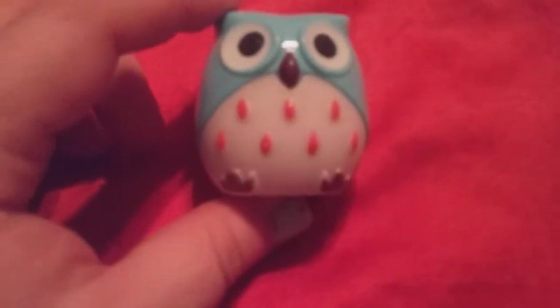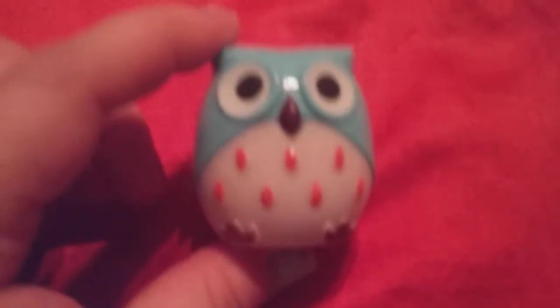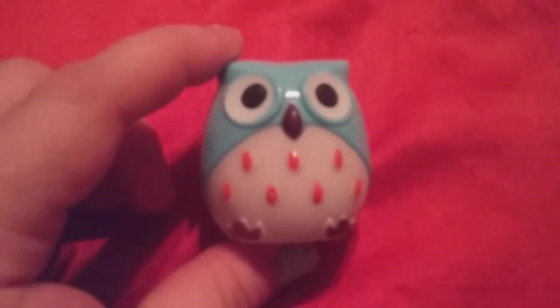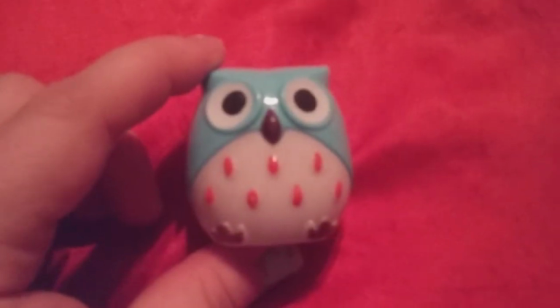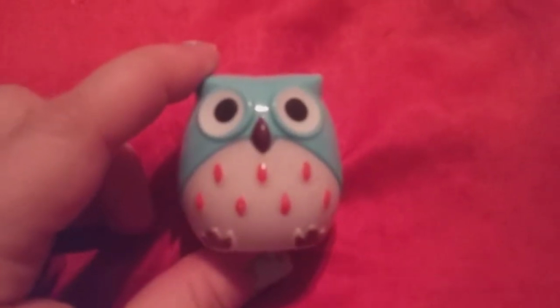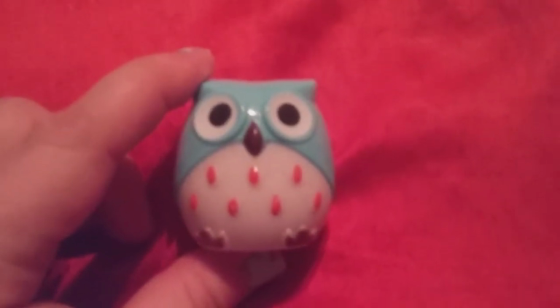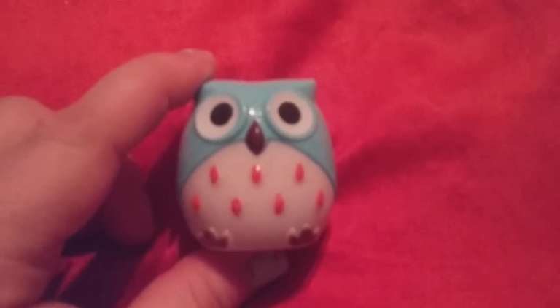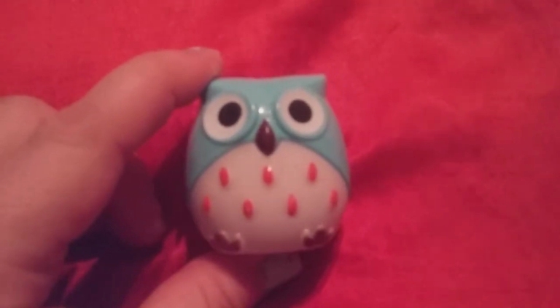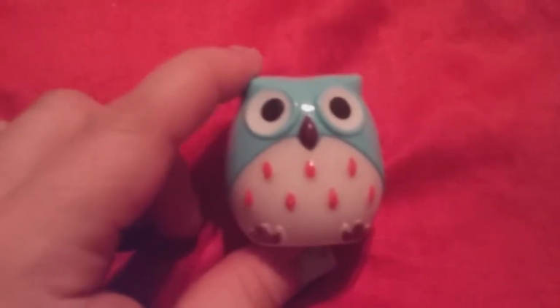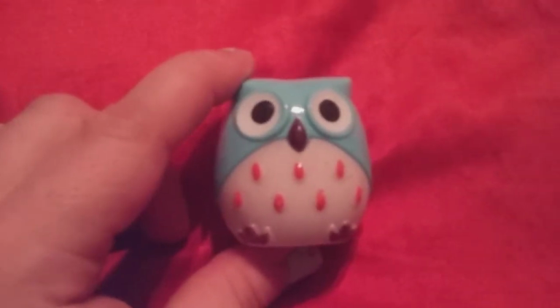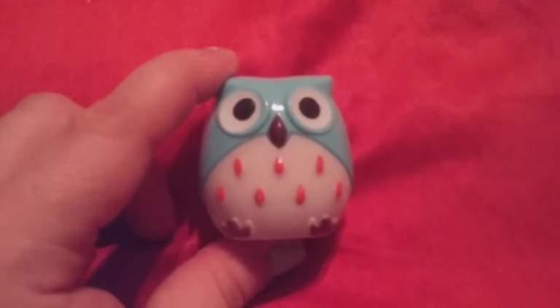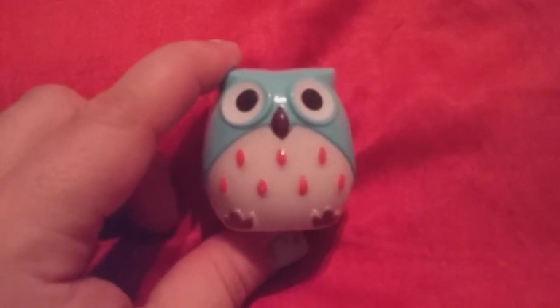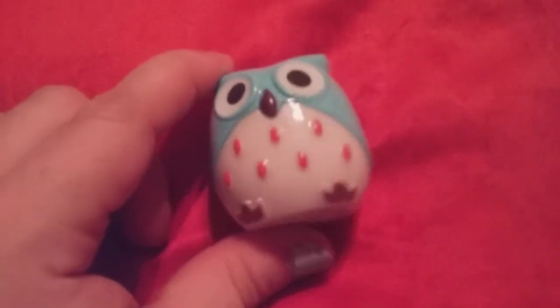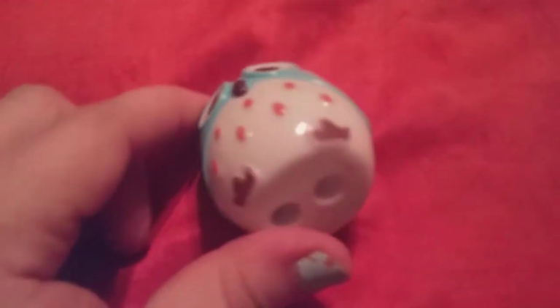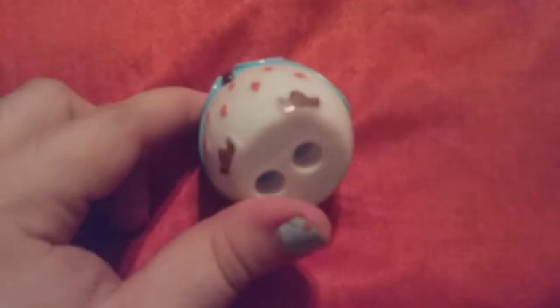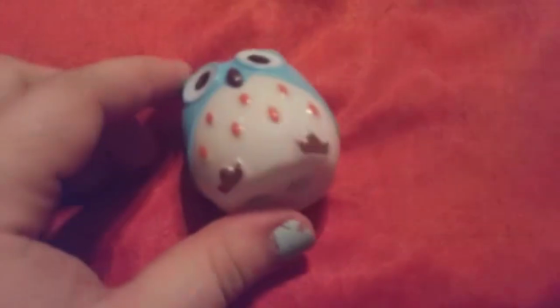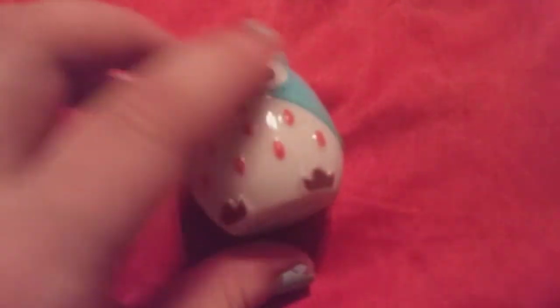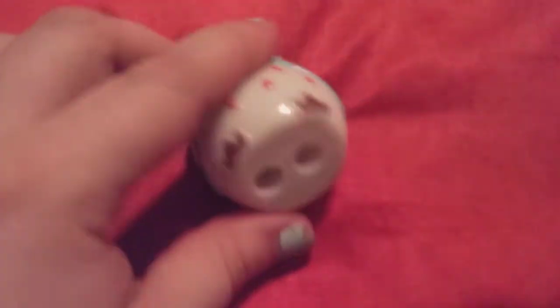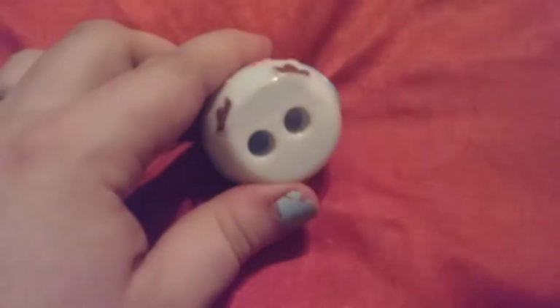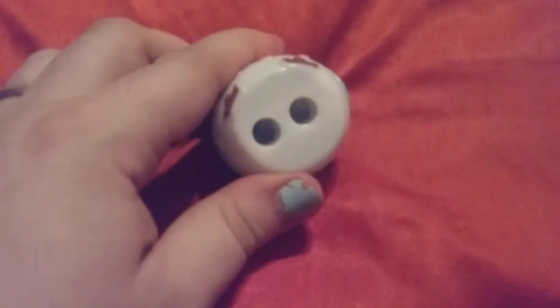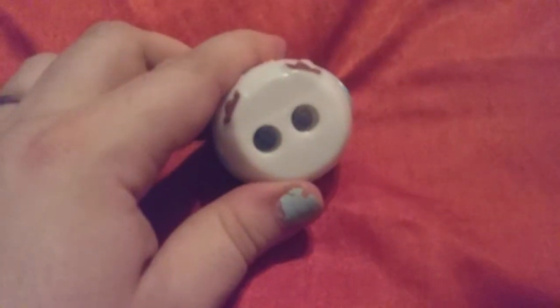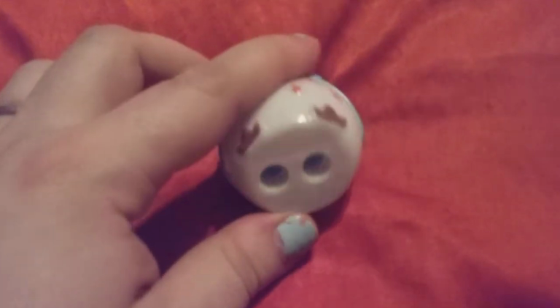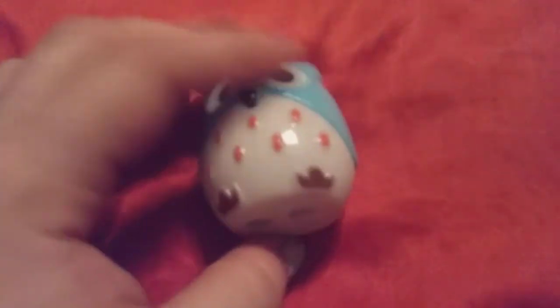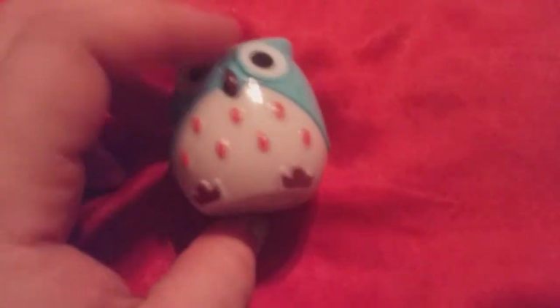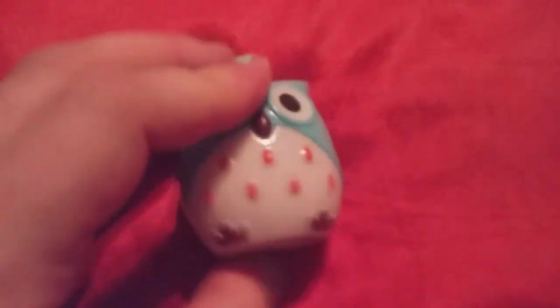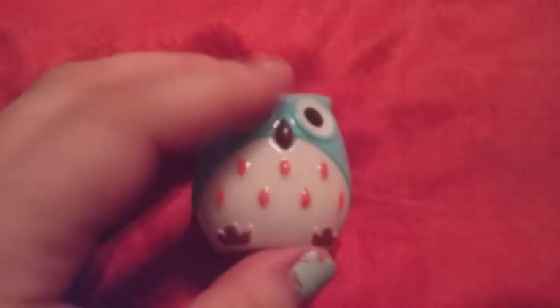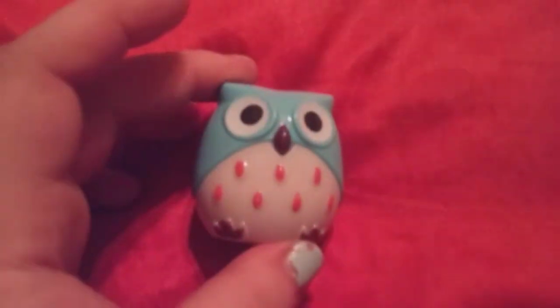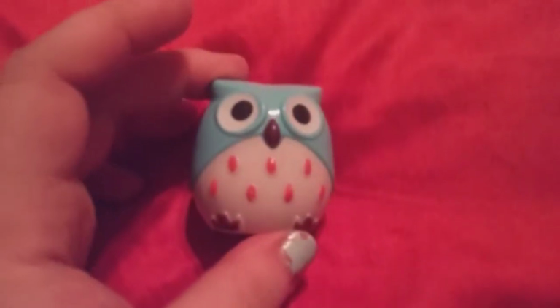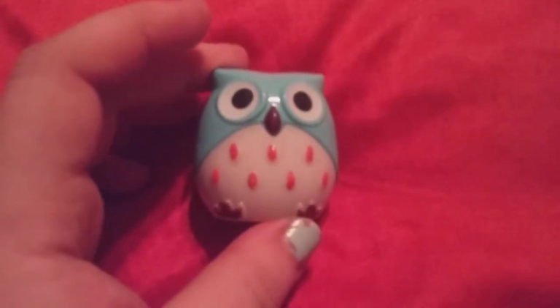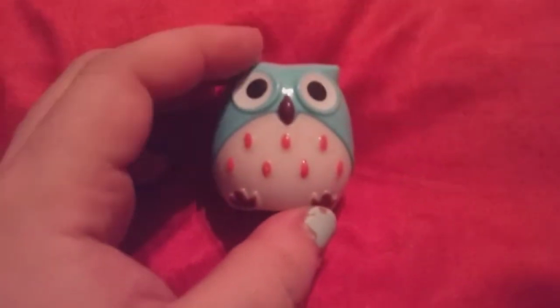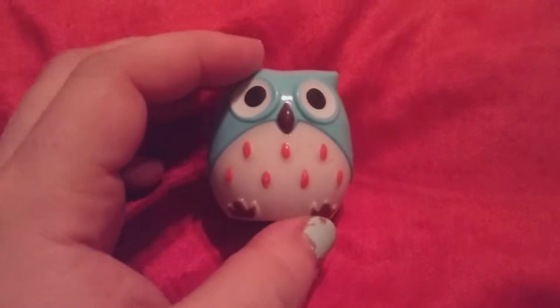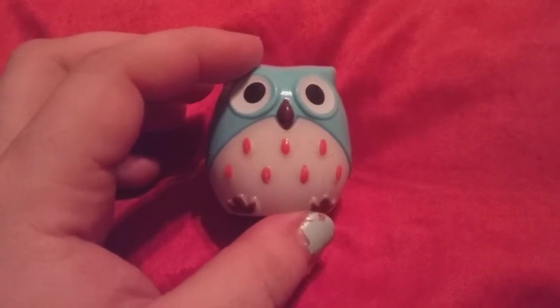Hi friends, family, folks, and newcomers. This is a review for this Owl Pencil Sharpener. I got this a couple of months ago from a friend, Mel, from Mary. Thank you, Mary.